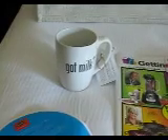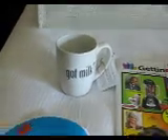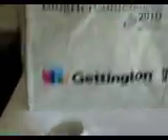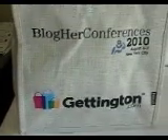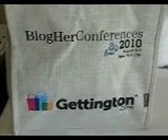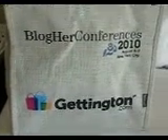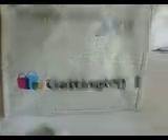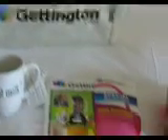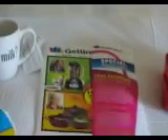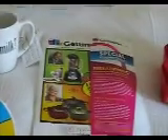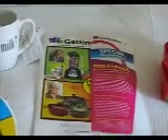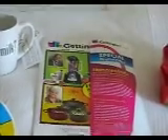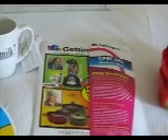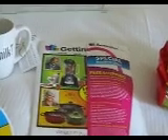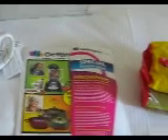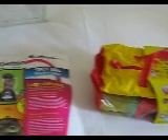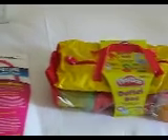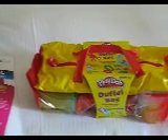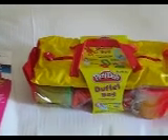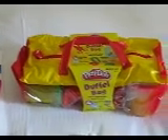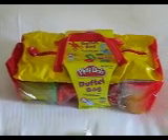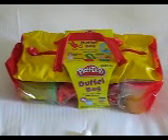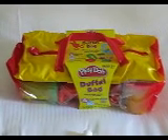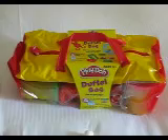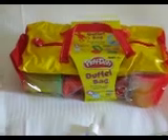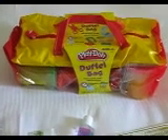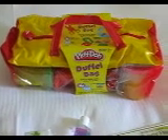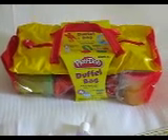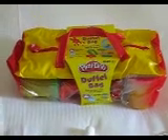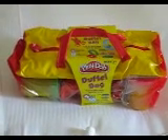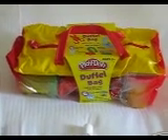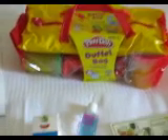Got Milk, the bag from Gettington, and then this is a catalog from Gettington.com — not sure who they are, but I will now. And the Play-Doh duffel bag full of Play-Doh and little molds and such.